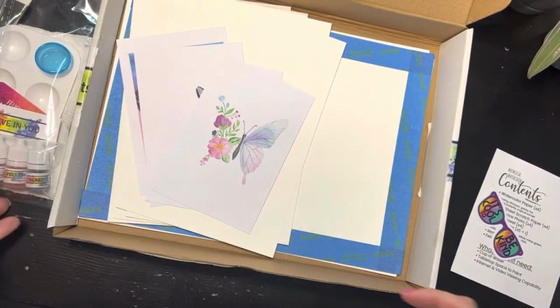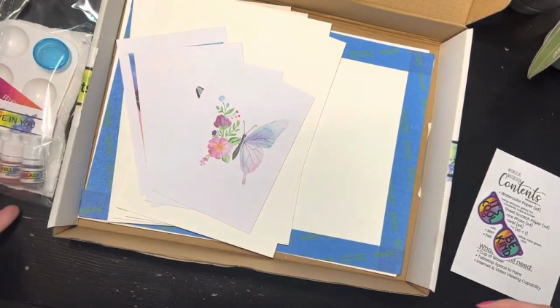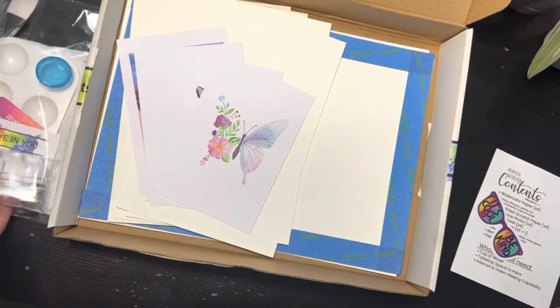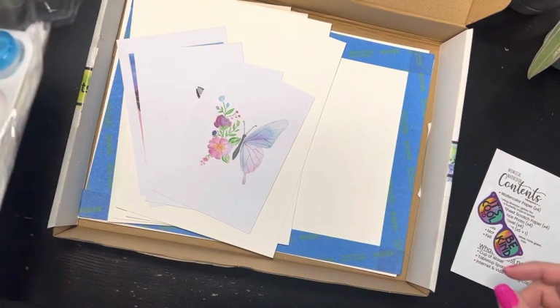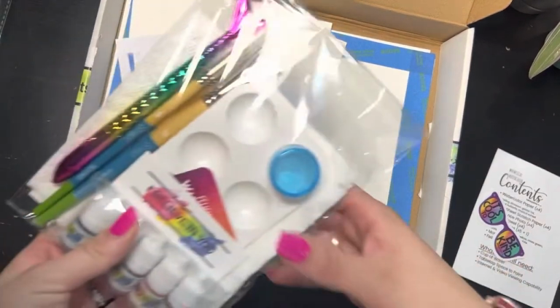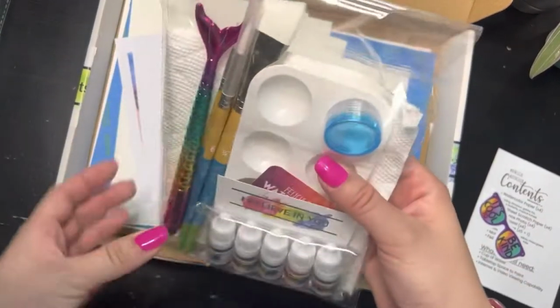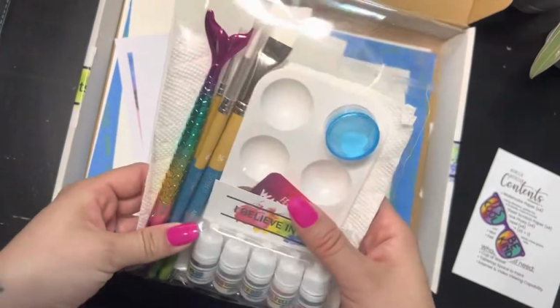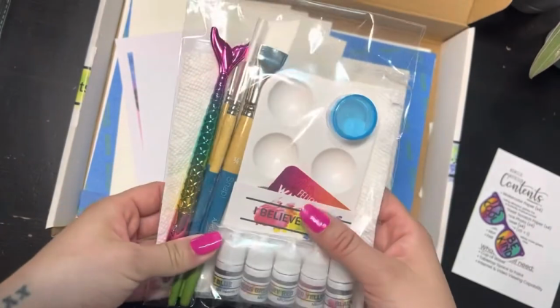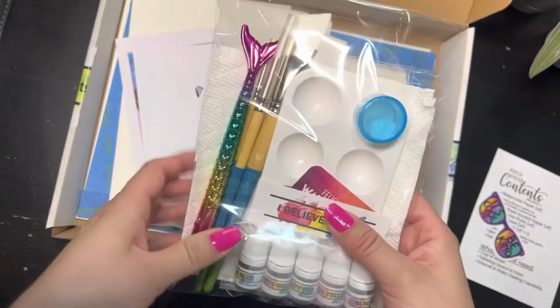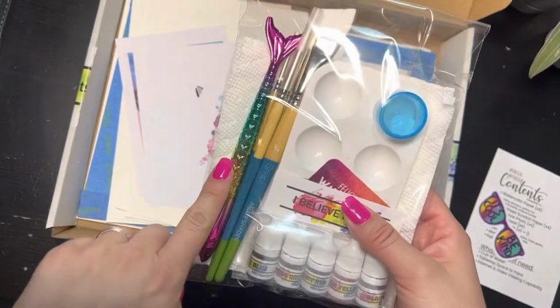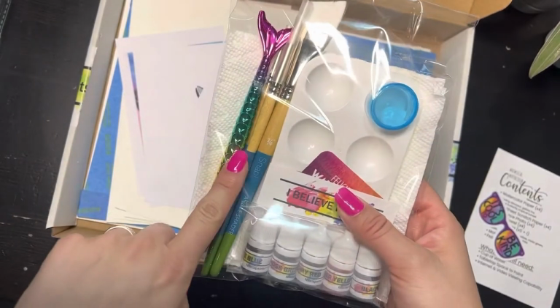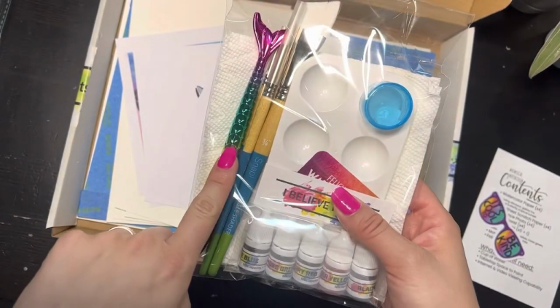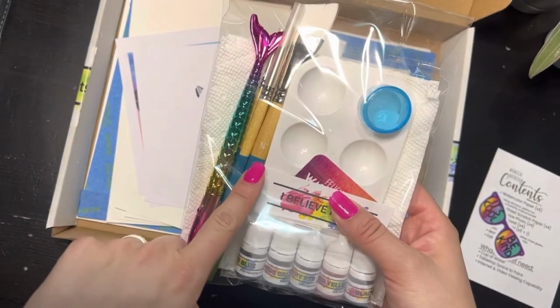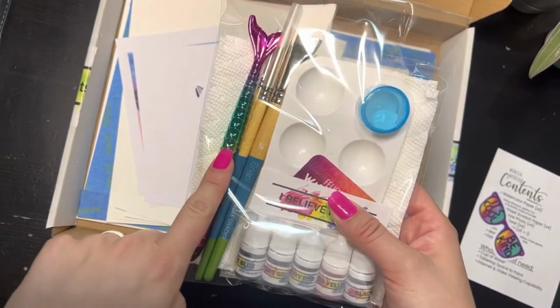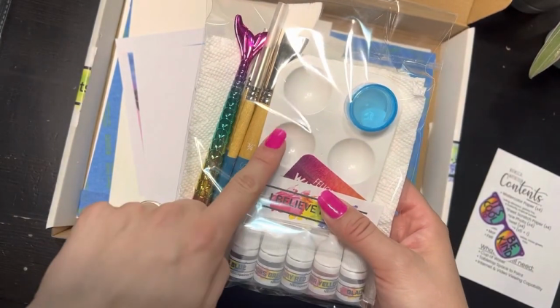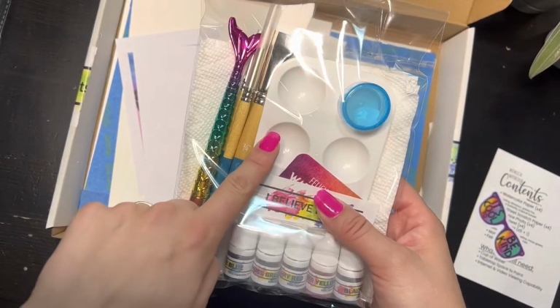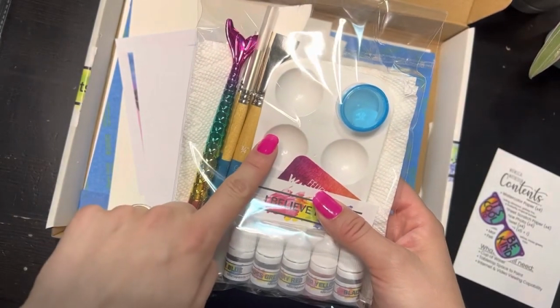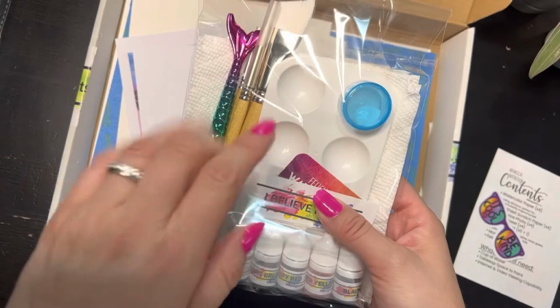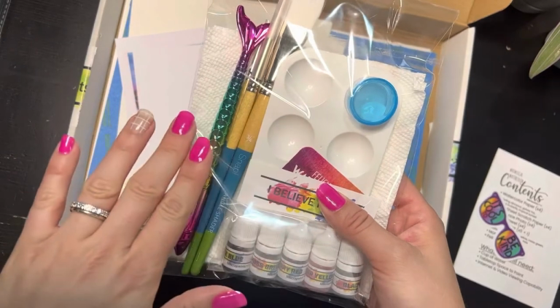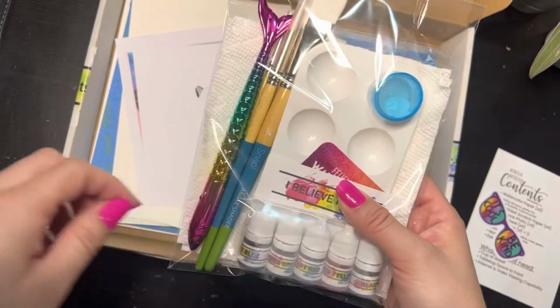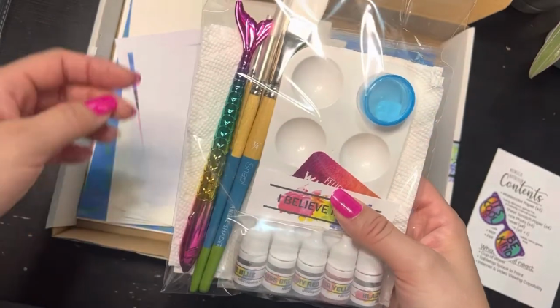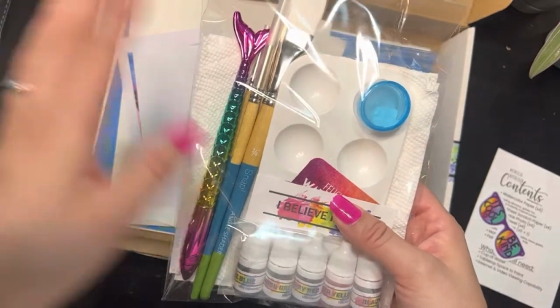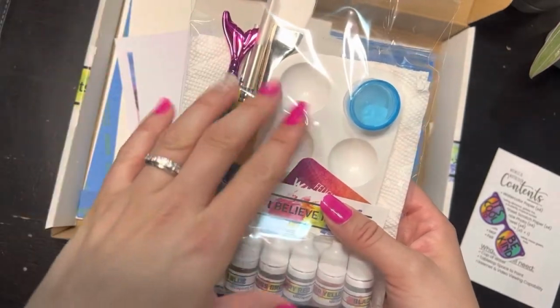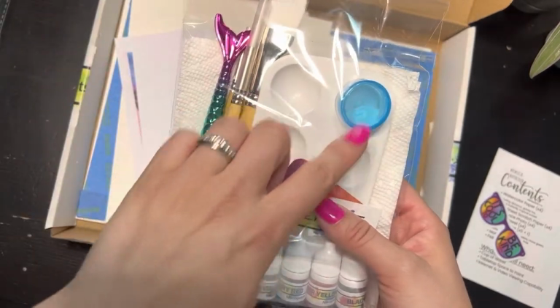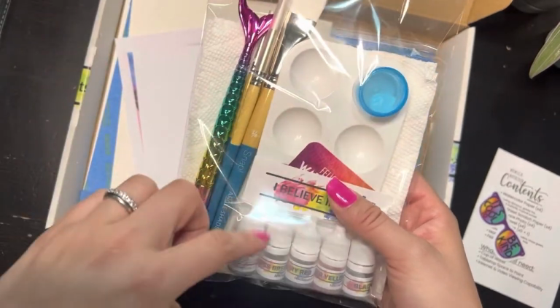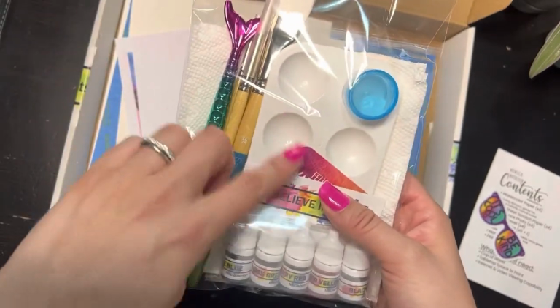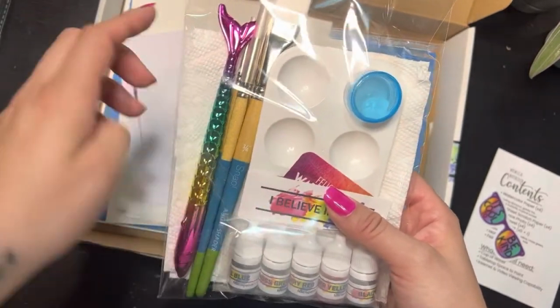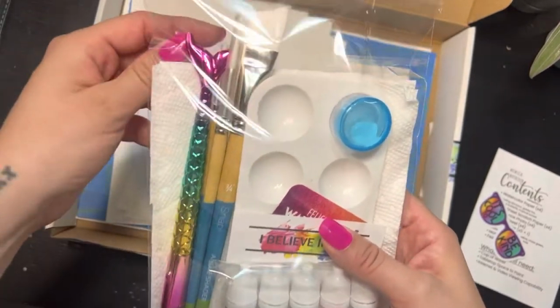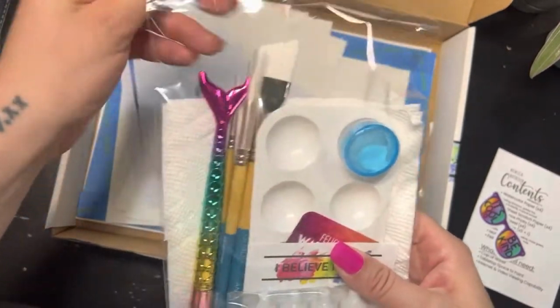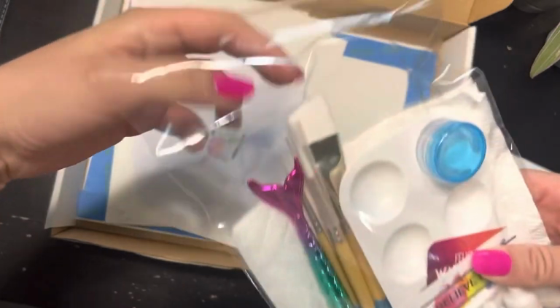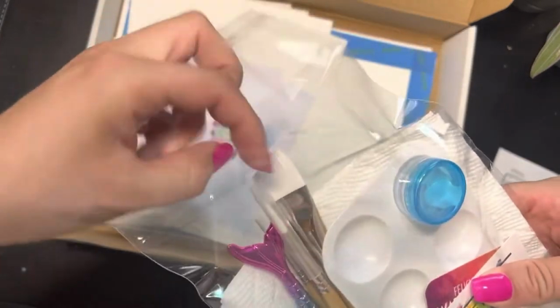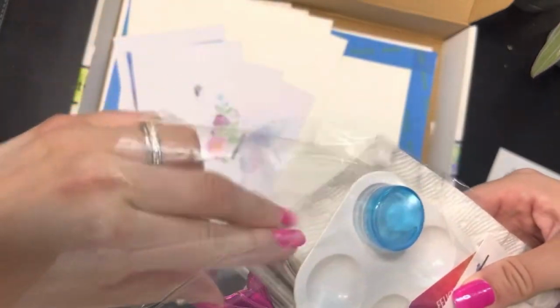I'm going to pull out my other package. If this is your first time with a watercolor box, you're going to have the pen, the paint brushes, and the paint well. If this is not the first time you've purchased, you're just going to have the paints, the cards, and the paper towels in here. But let's go ahead and pull everything out.